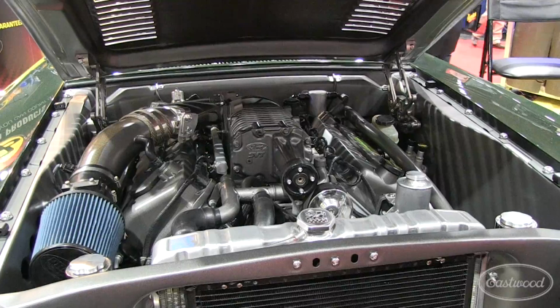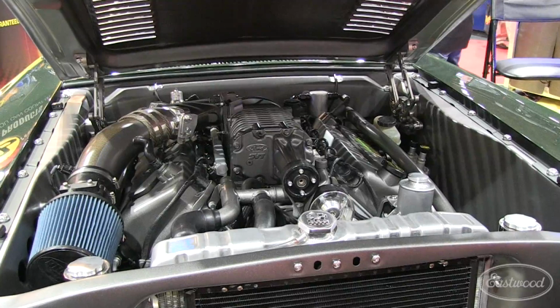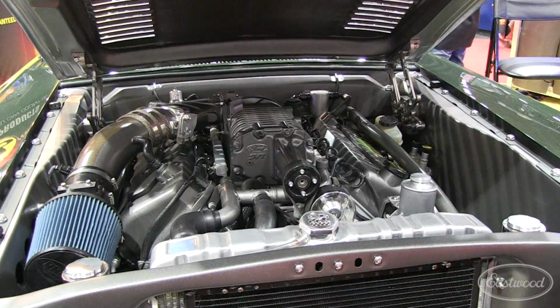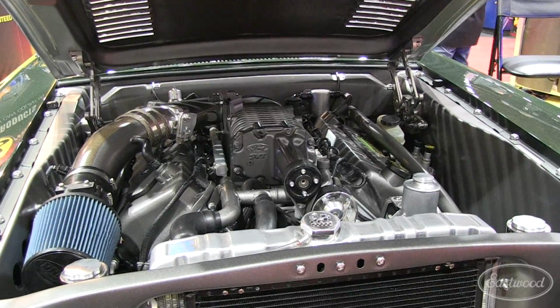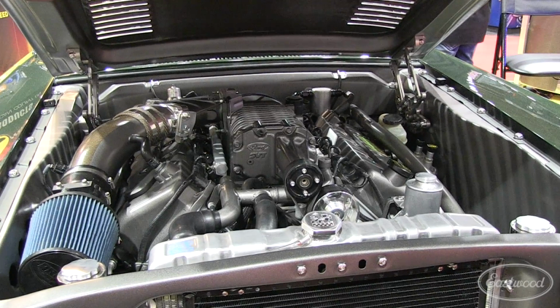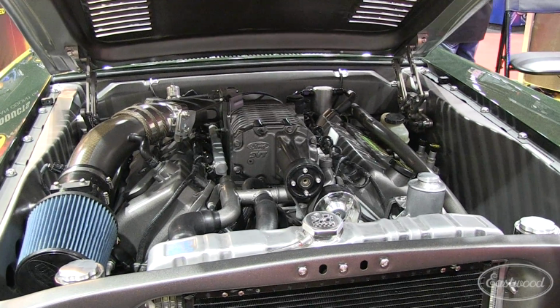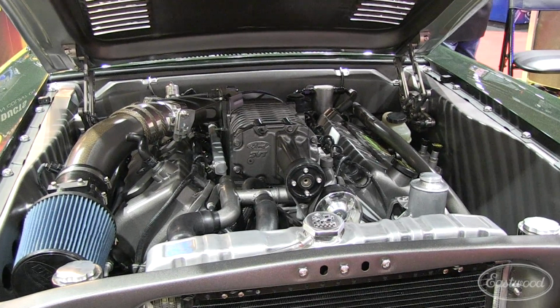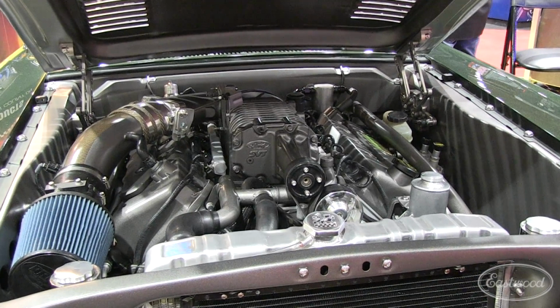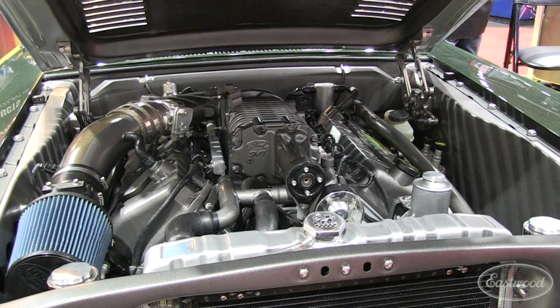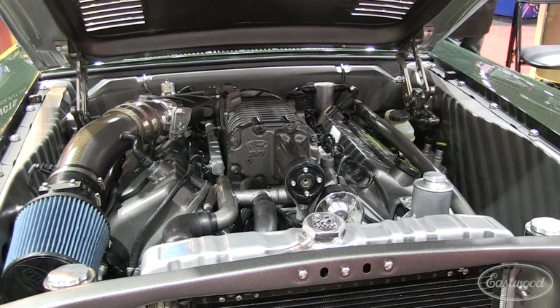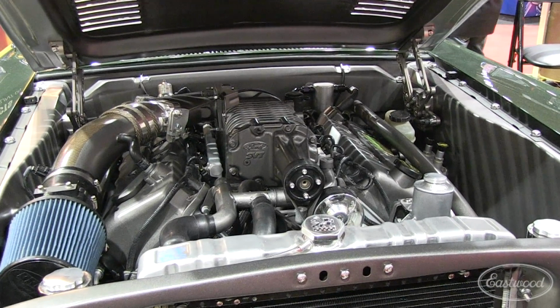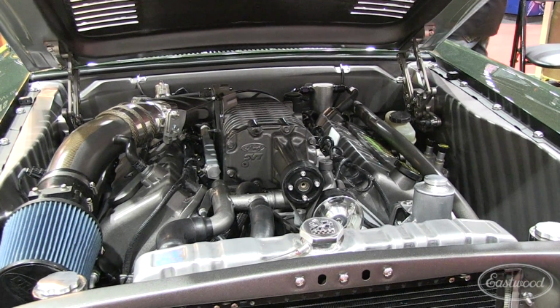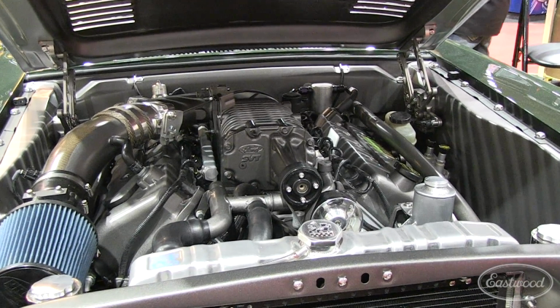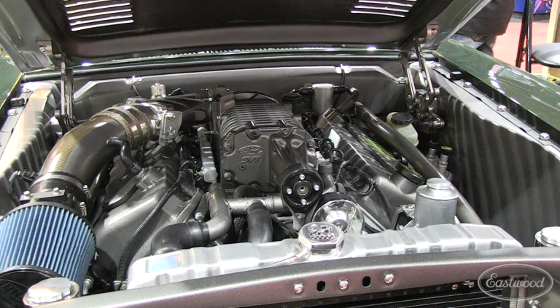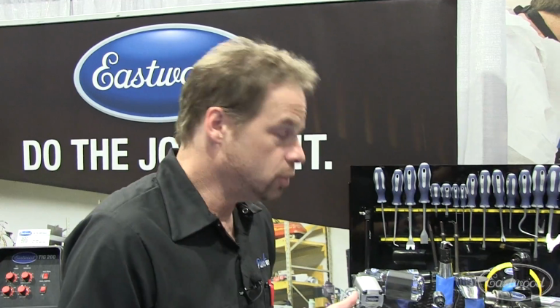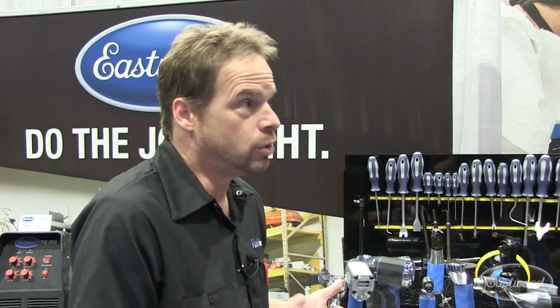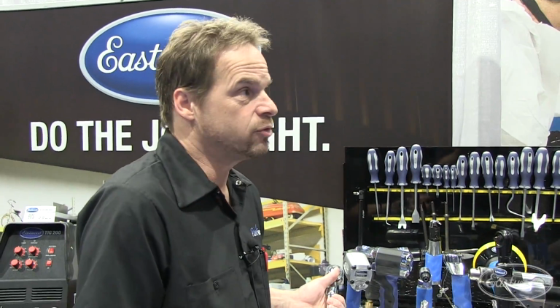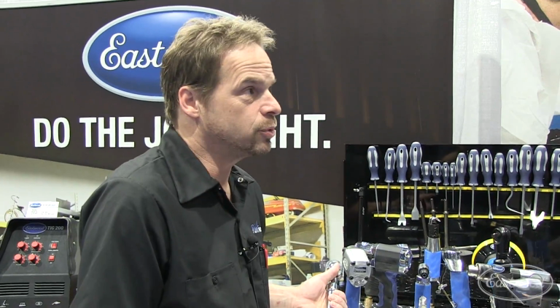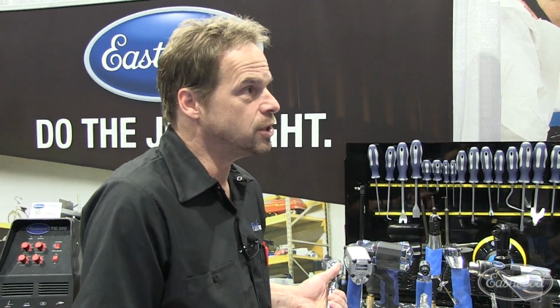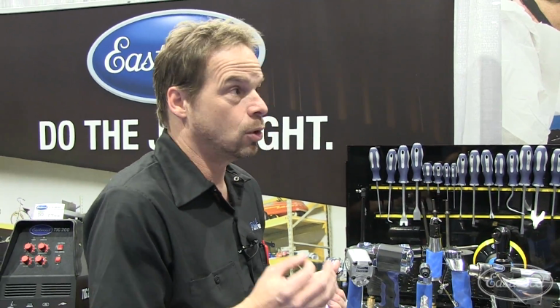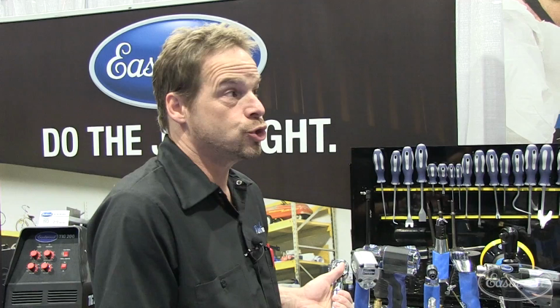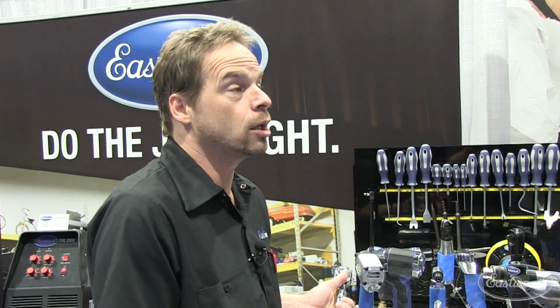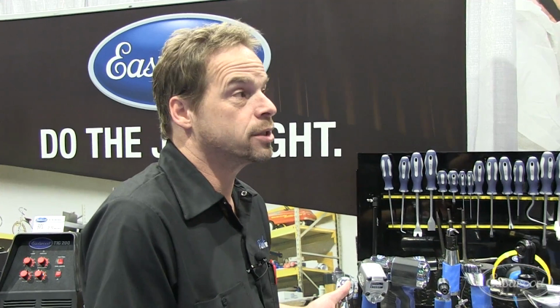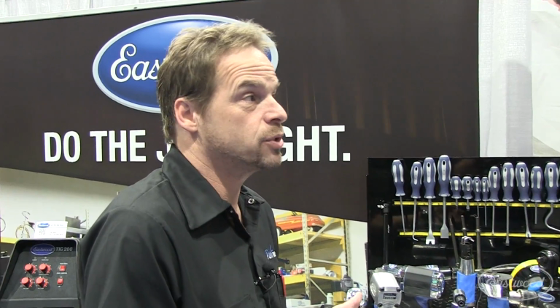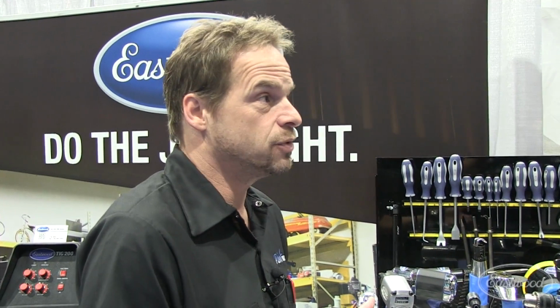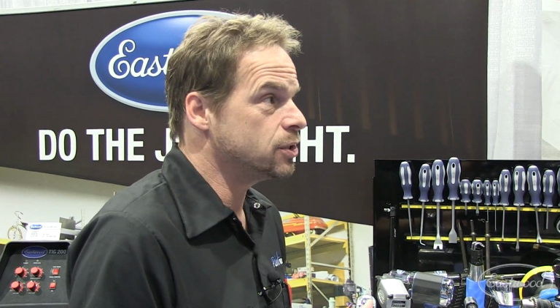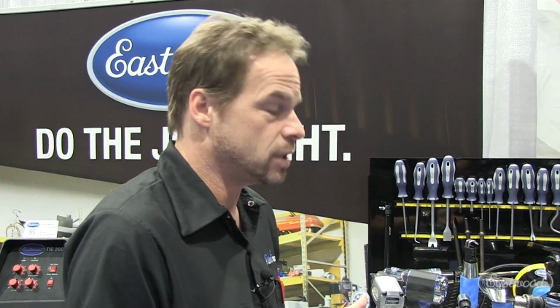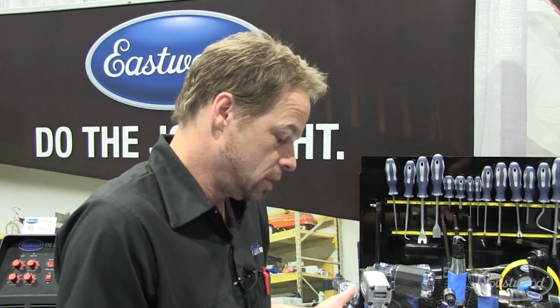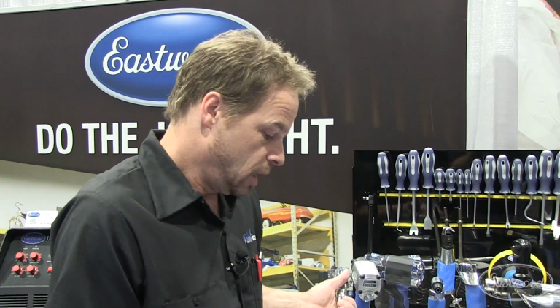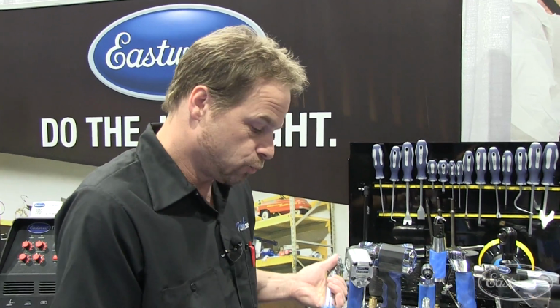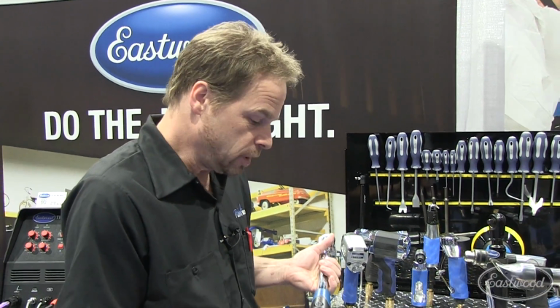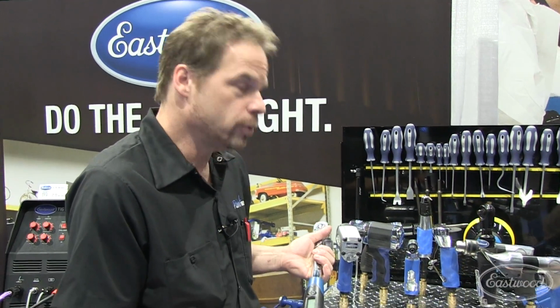Bolting the blower down into the valley — it's all aluminum and you have to be precise. You've got one shot a lot of times at these fasteners, and it's really important.